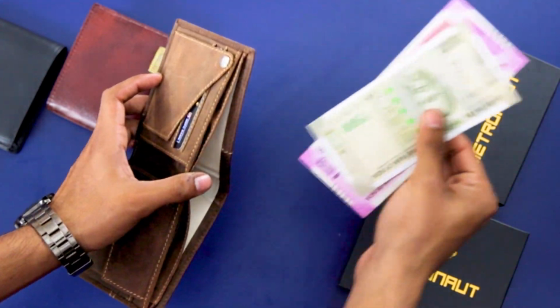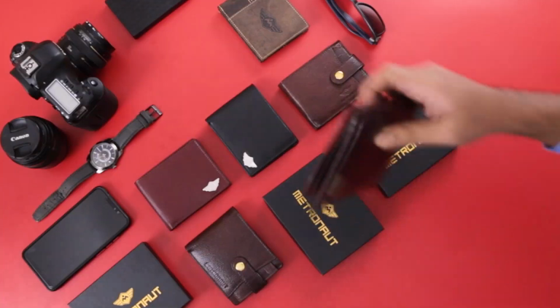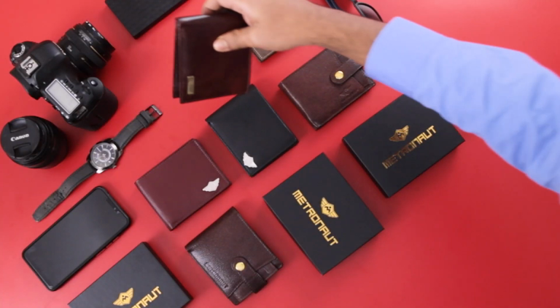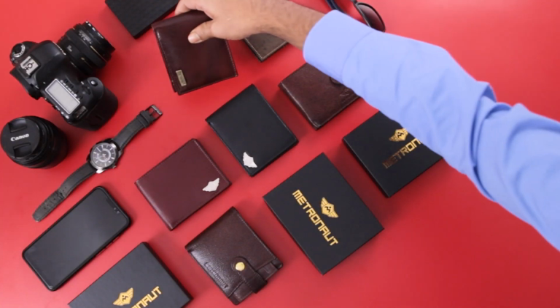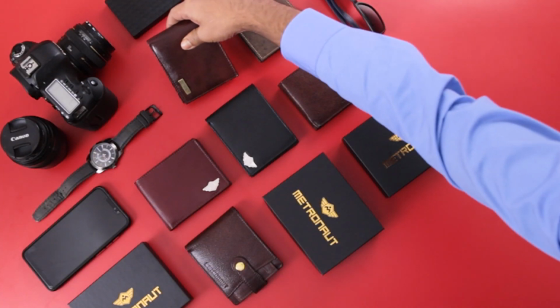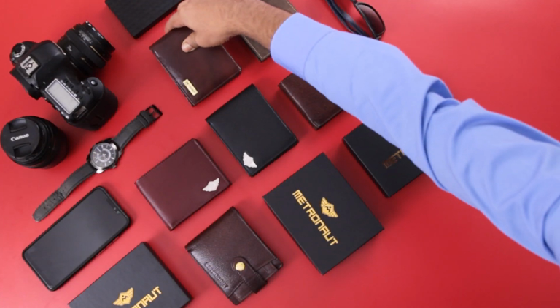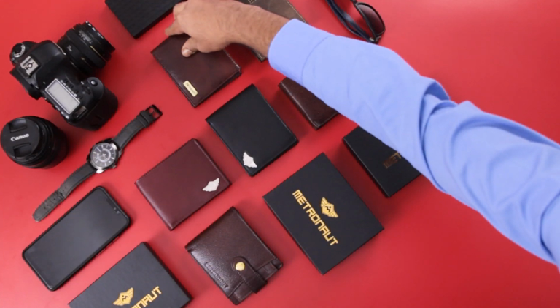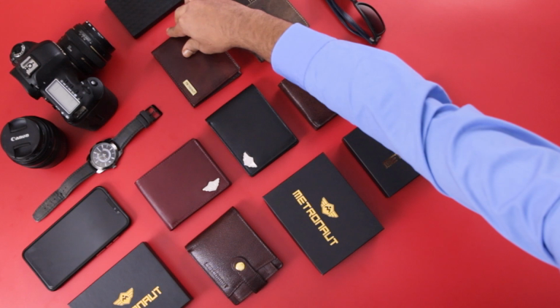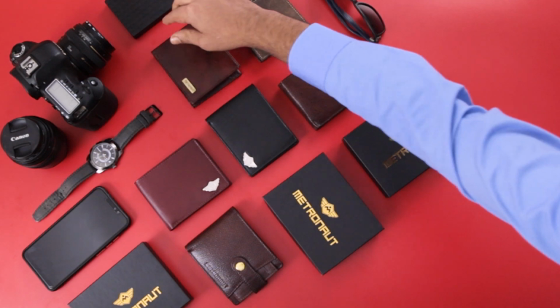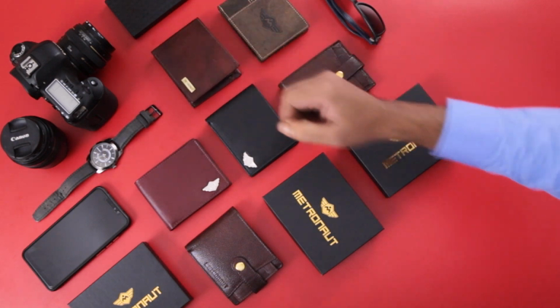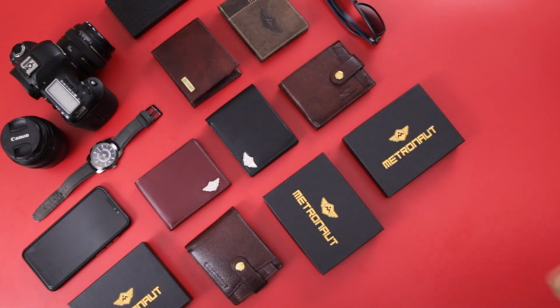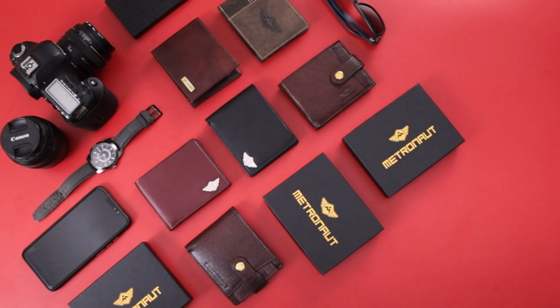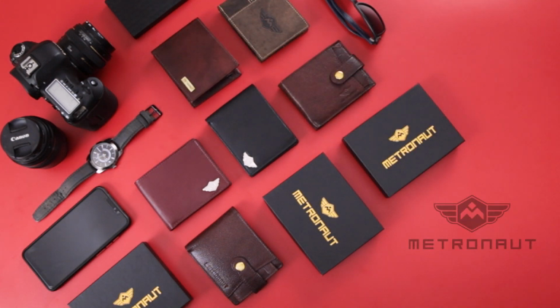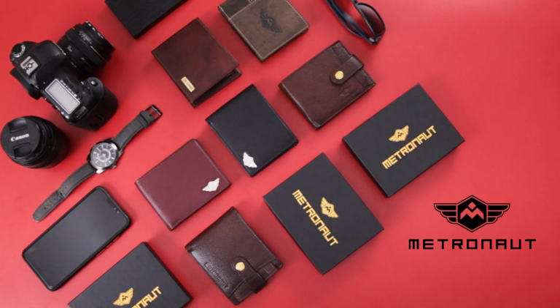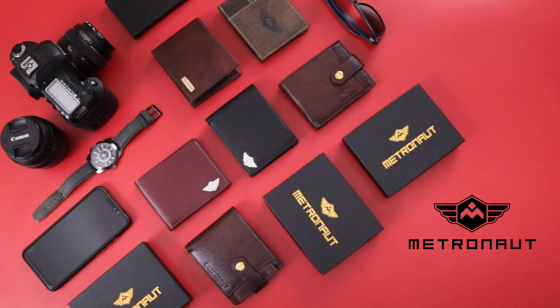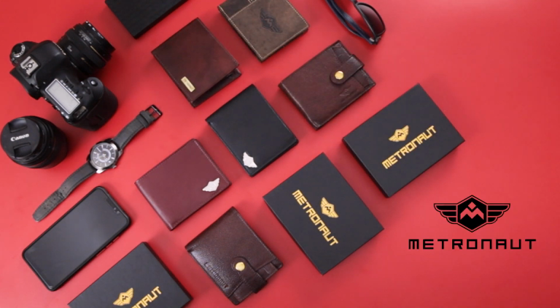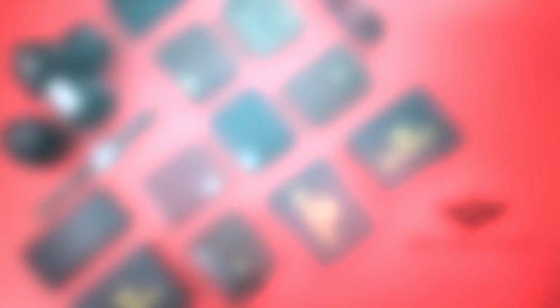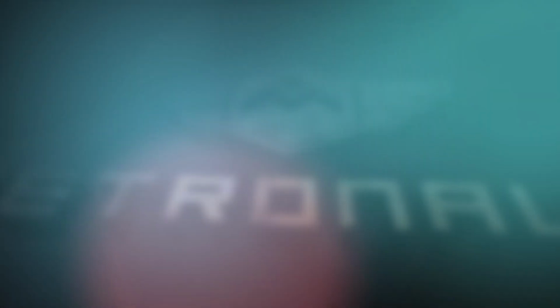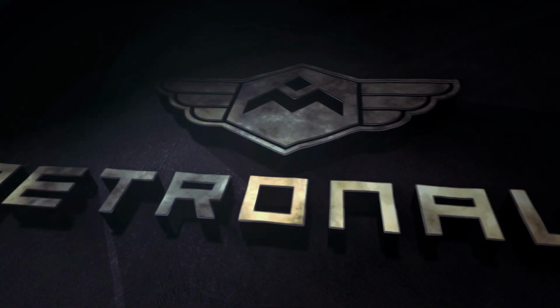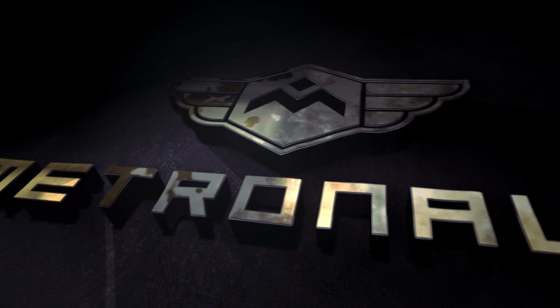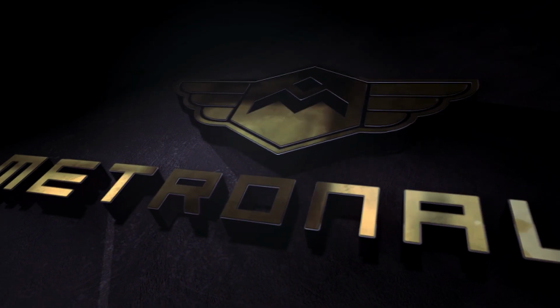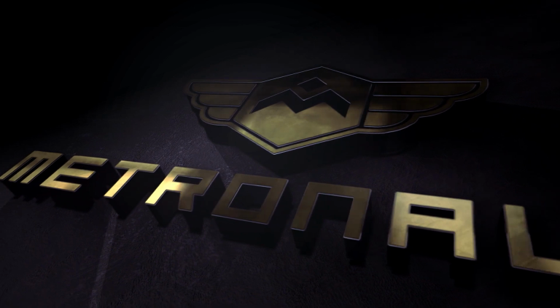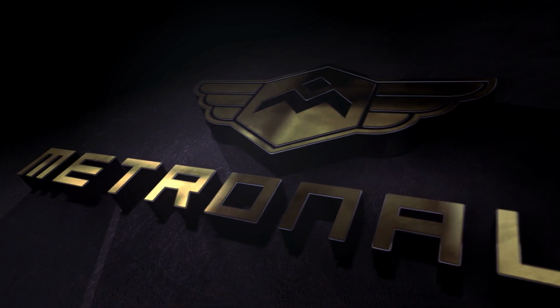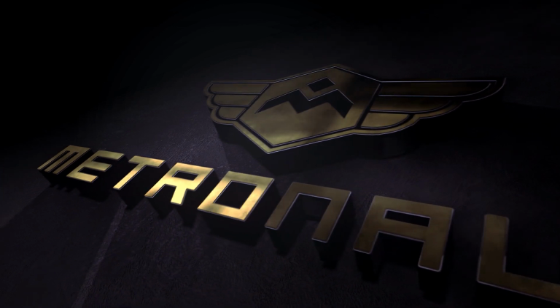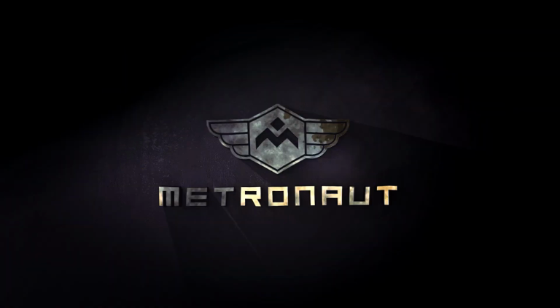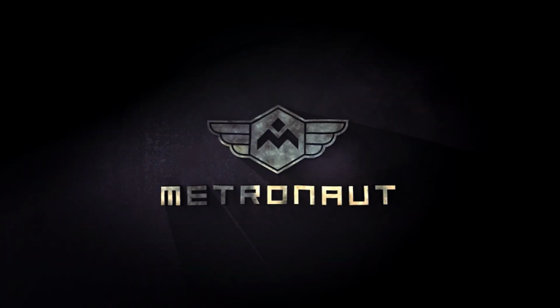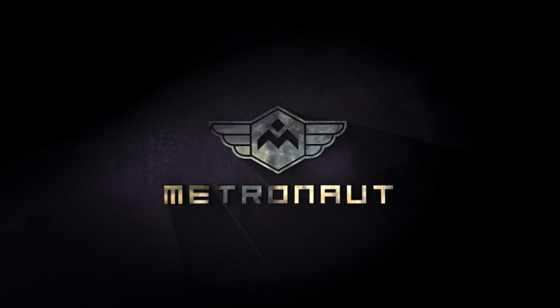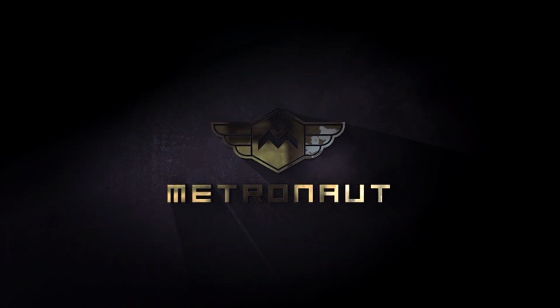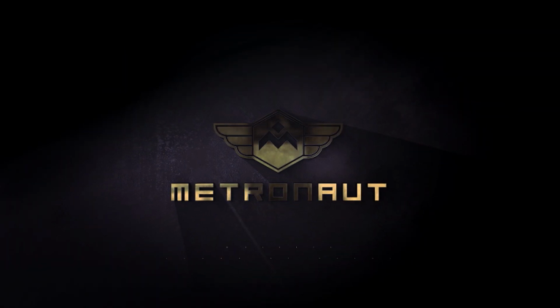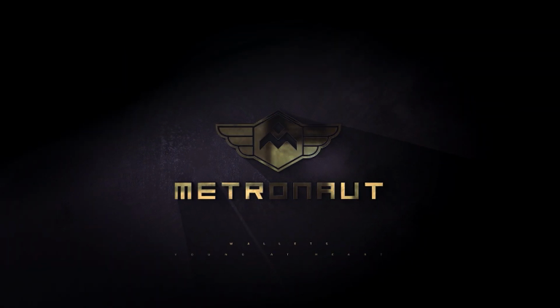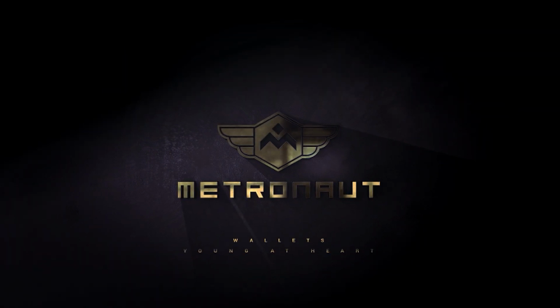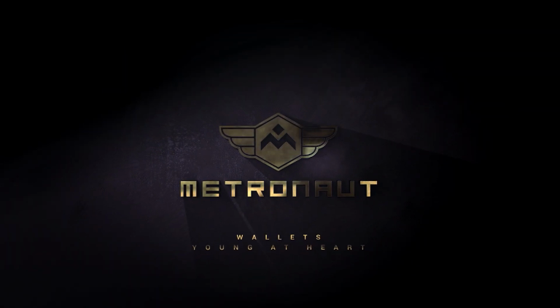Please come and shop with us. Metronaut — wallets young at heart.